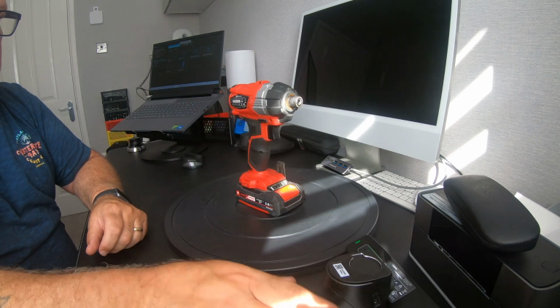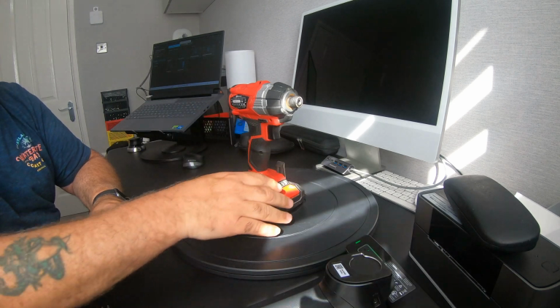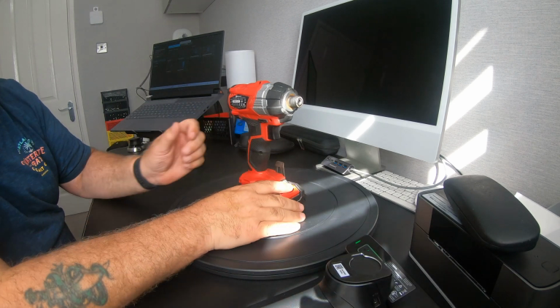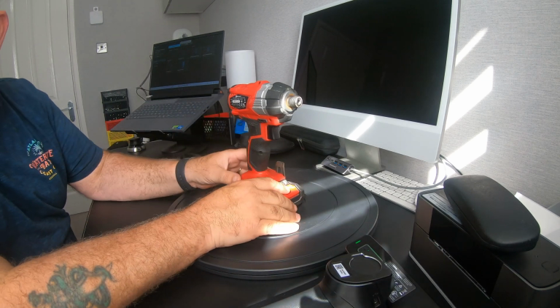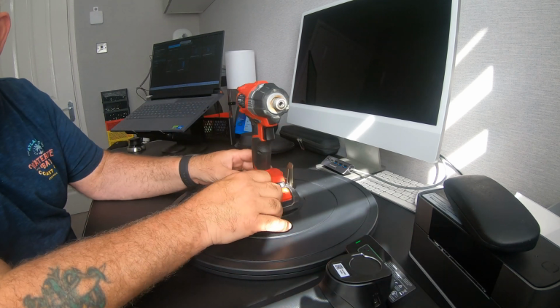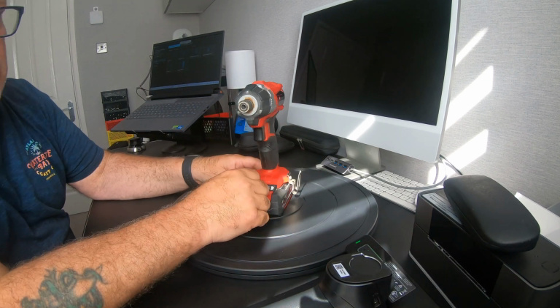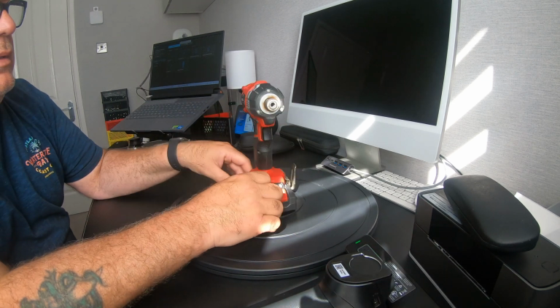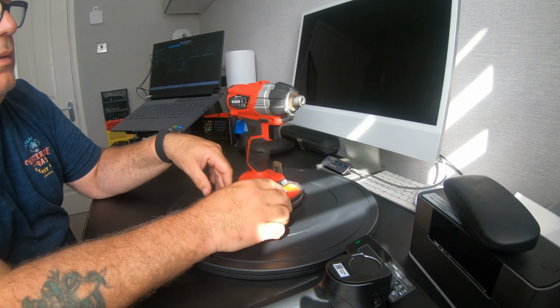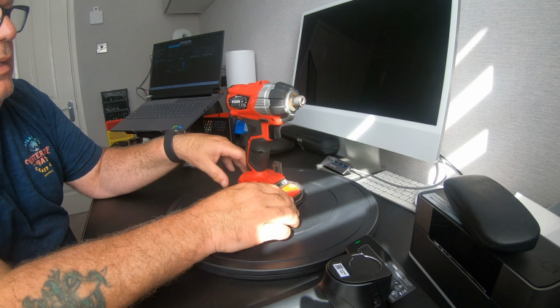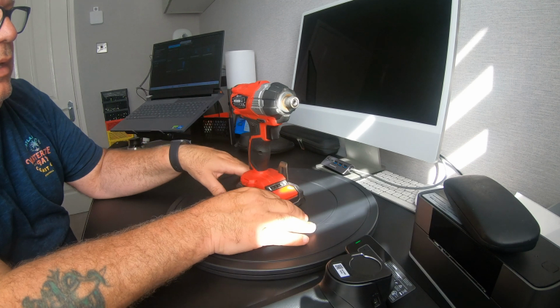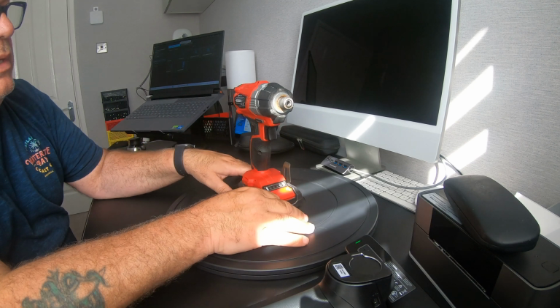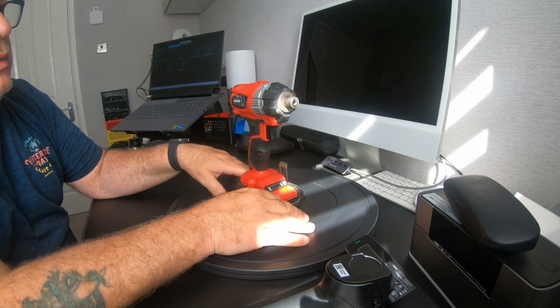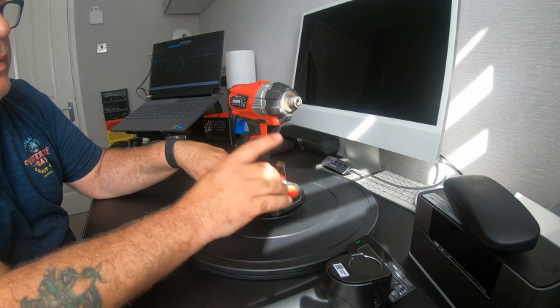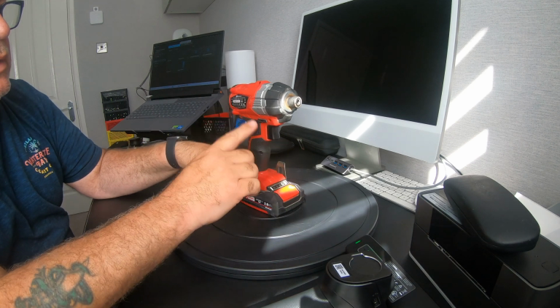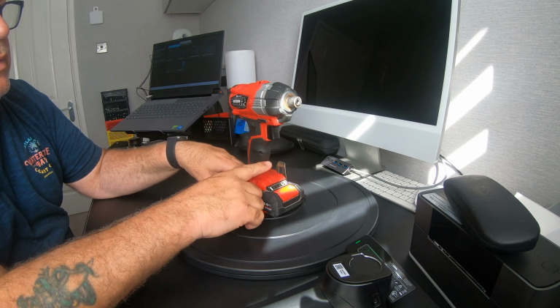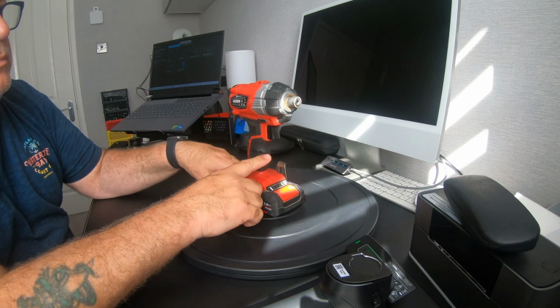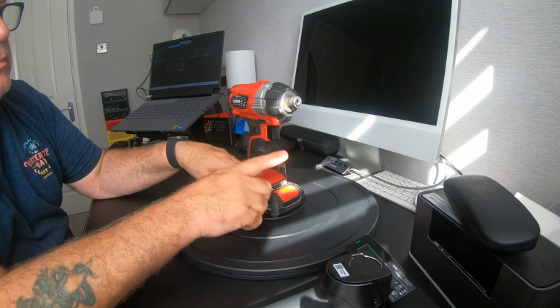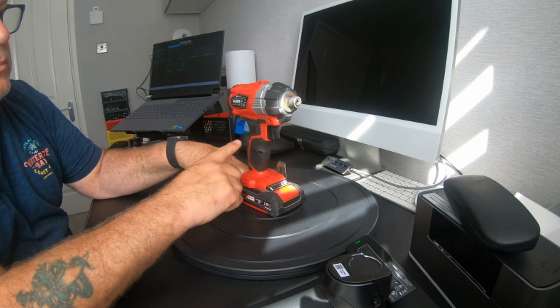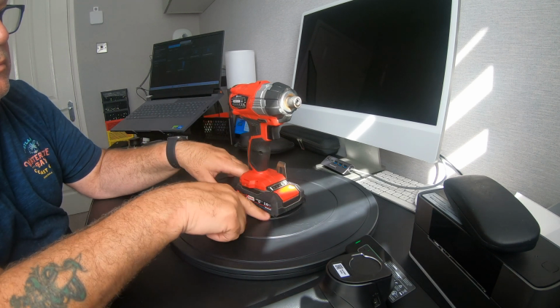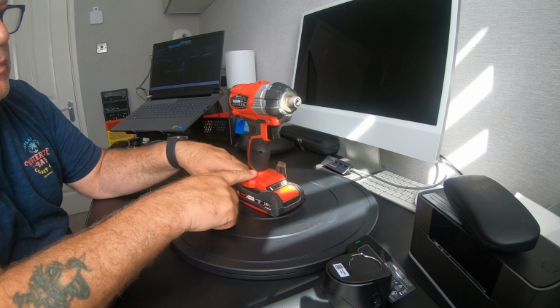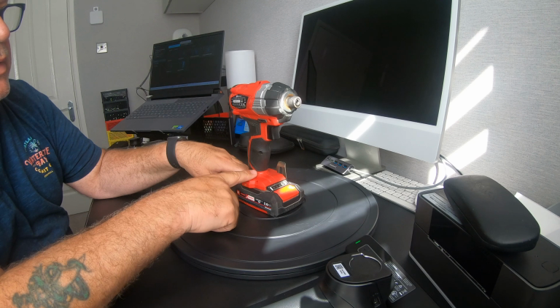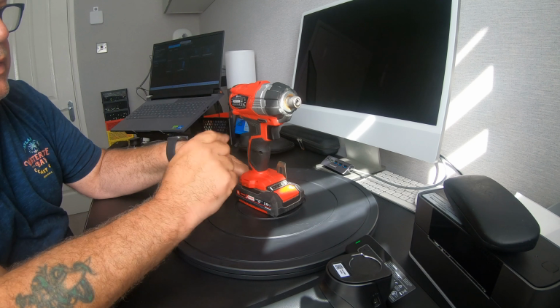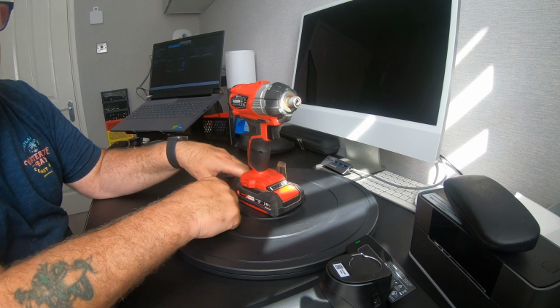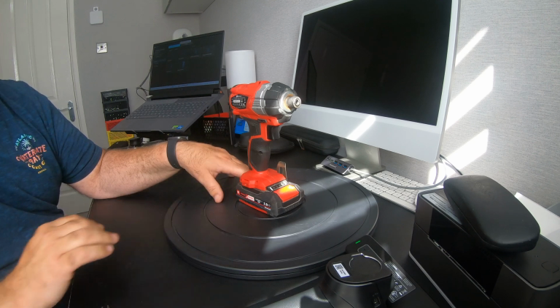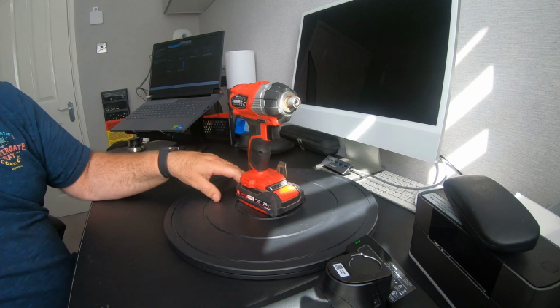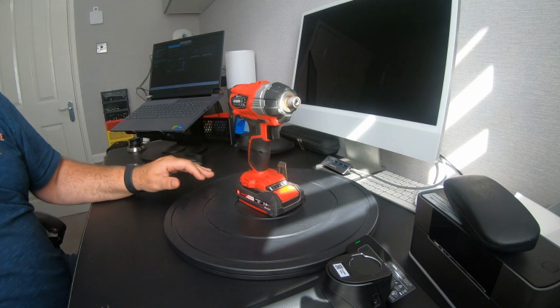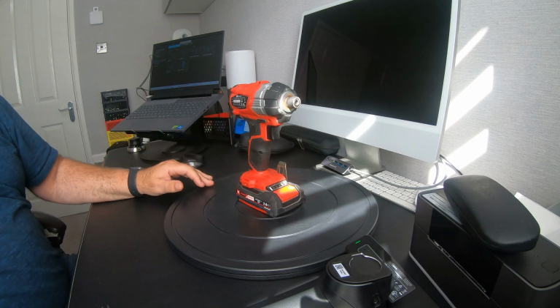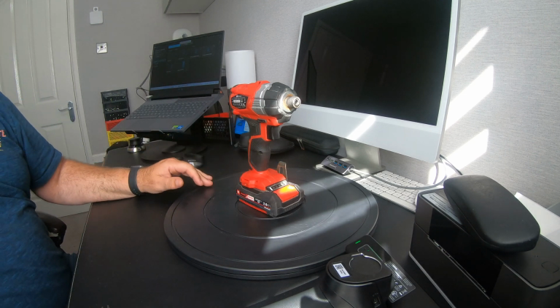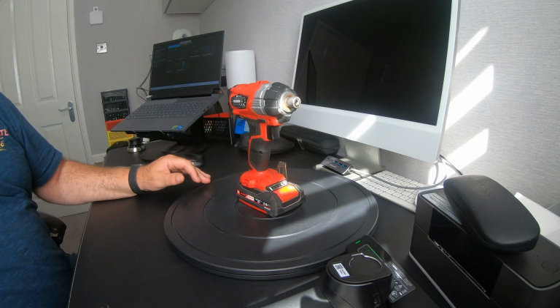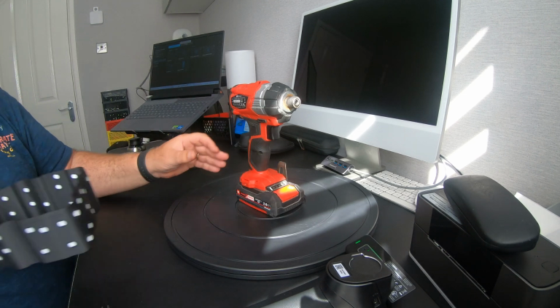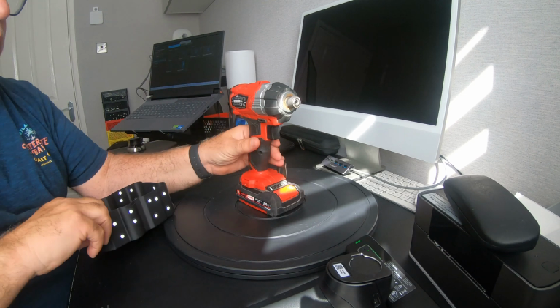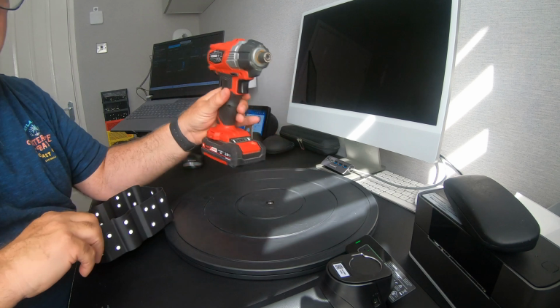What I'm going to scan today is this impact driver. I'm going to do it in two parts — I'm actually going to scan the bottom and the battery, and then I'm going to scan the top. I'm not going to piece them together separately; I'm going to do it in one scan.